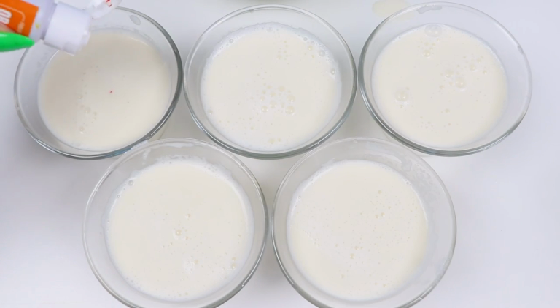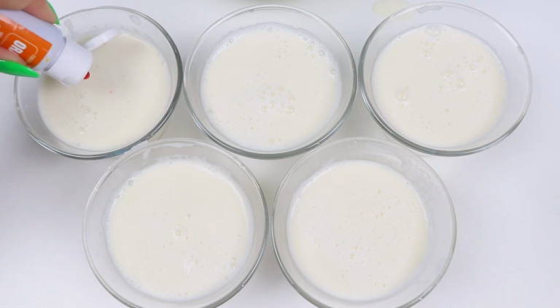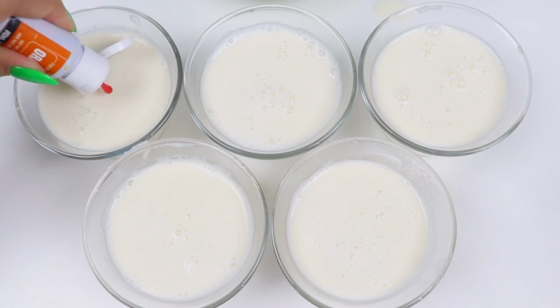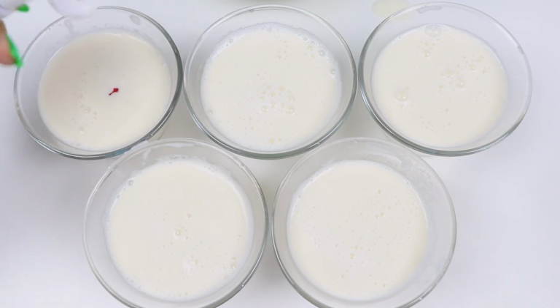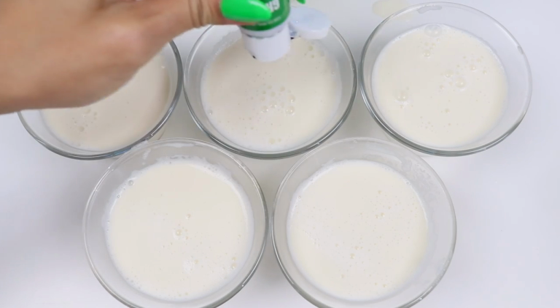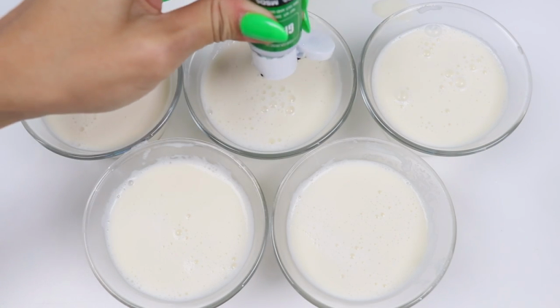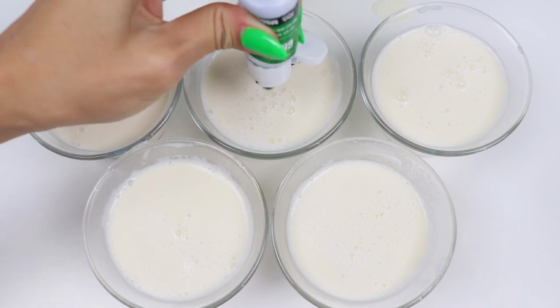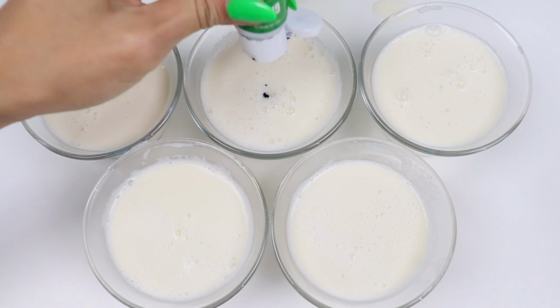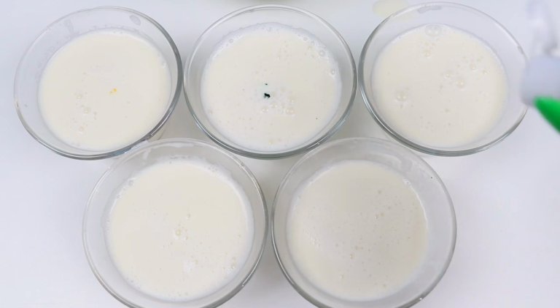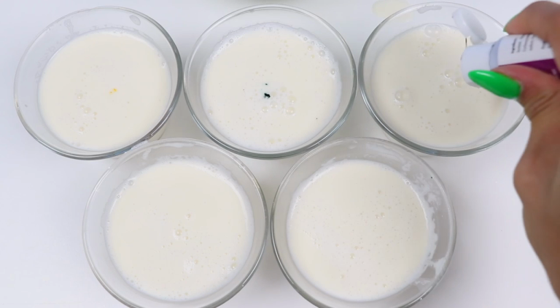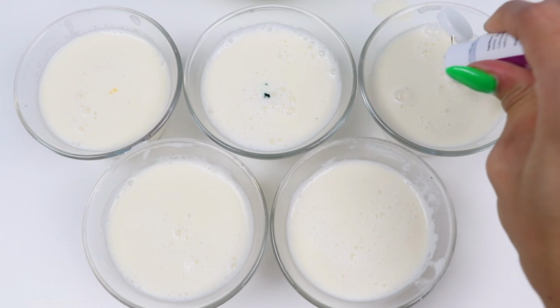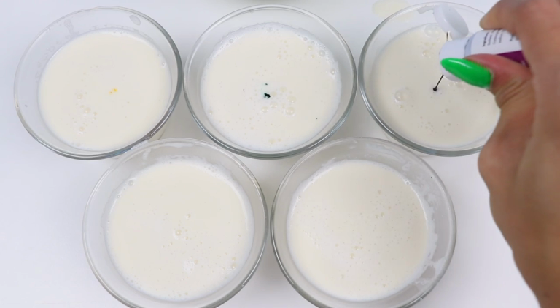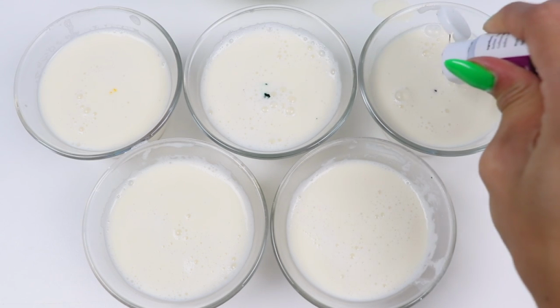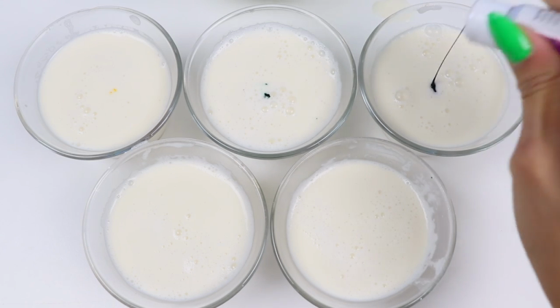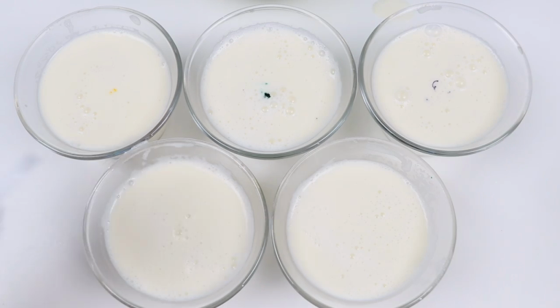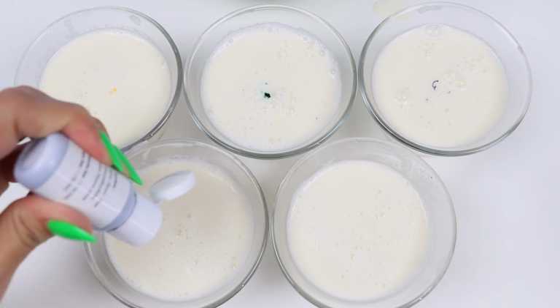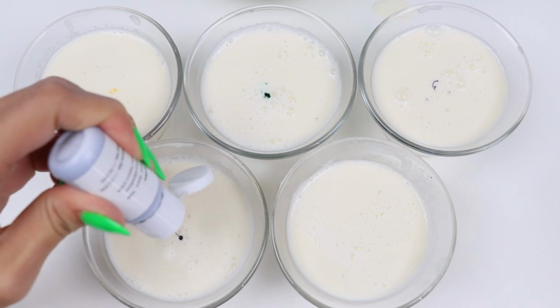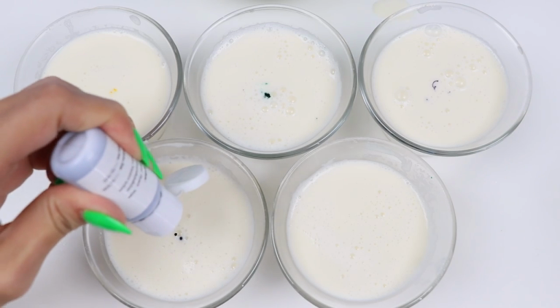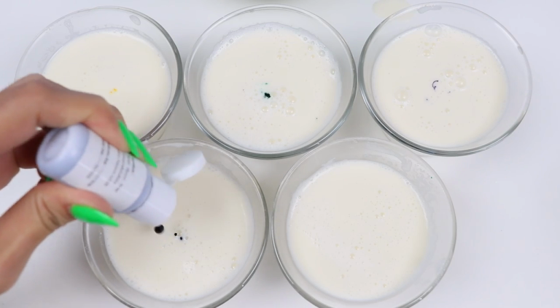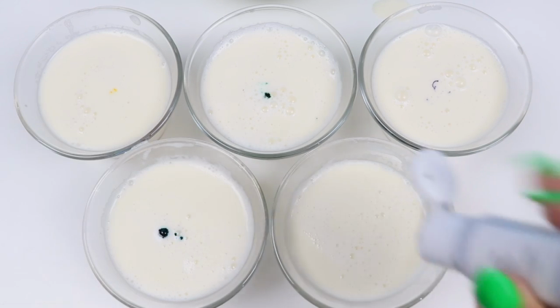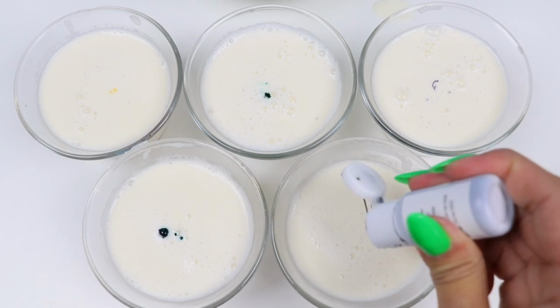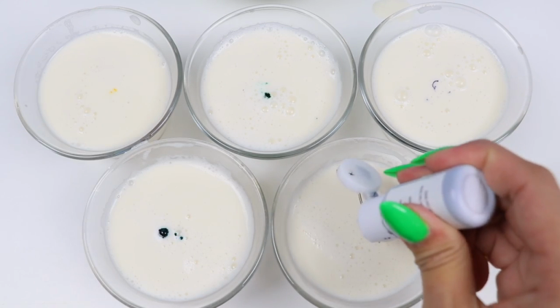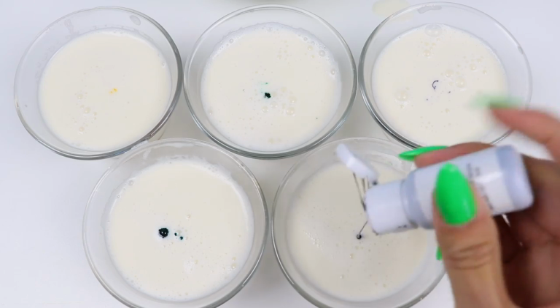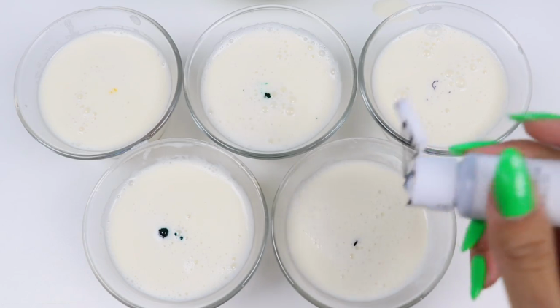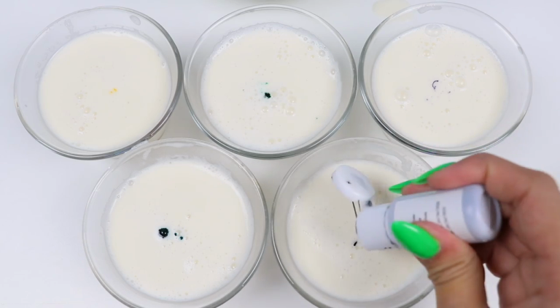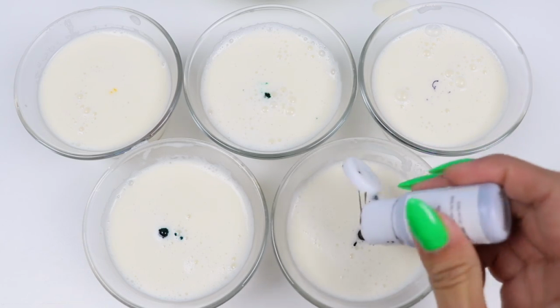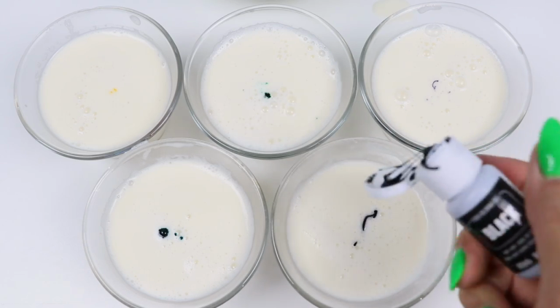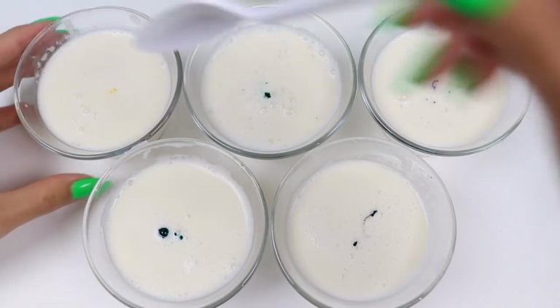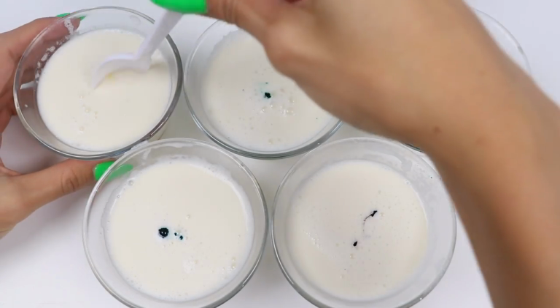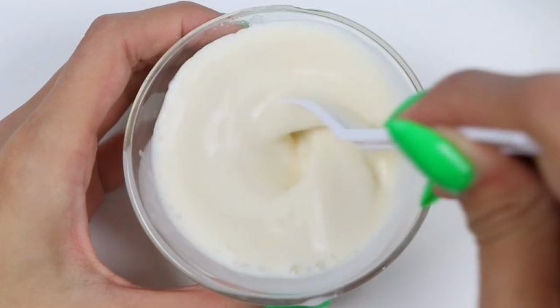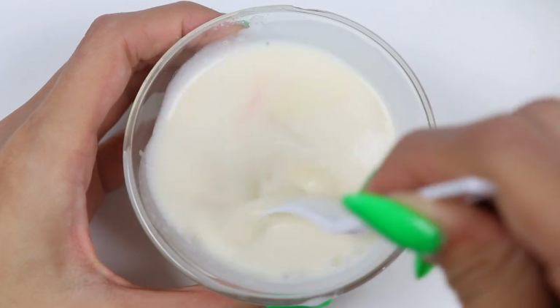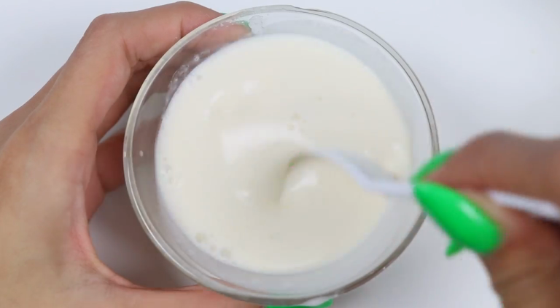Let's add orange, green, purple, blue, and black food coloring. Give that a good mix.